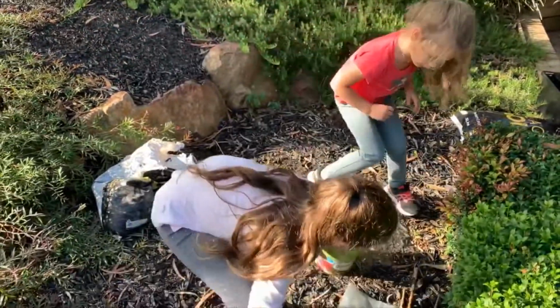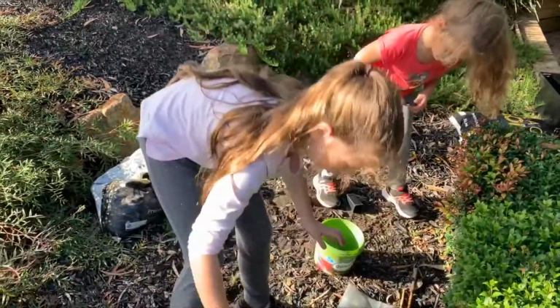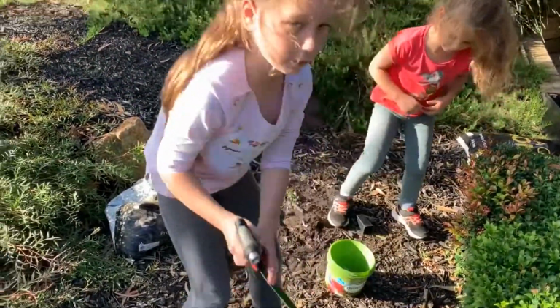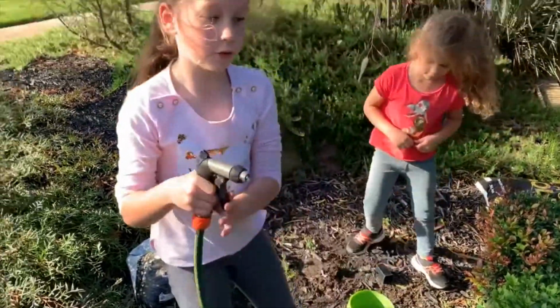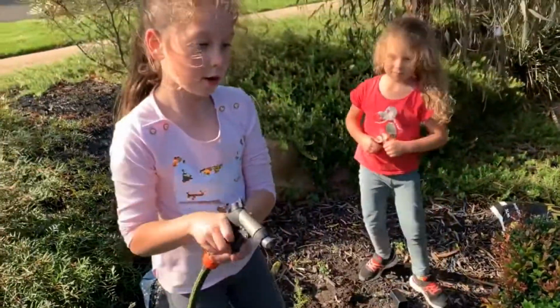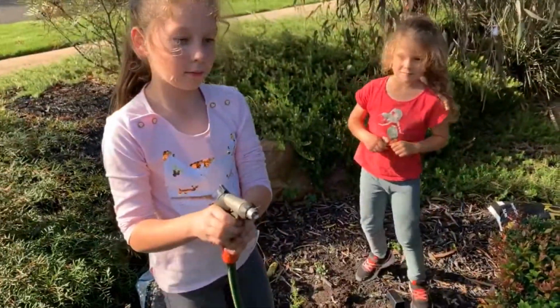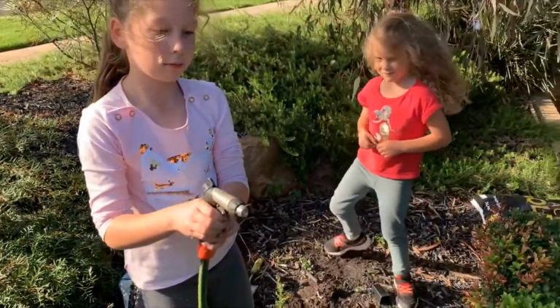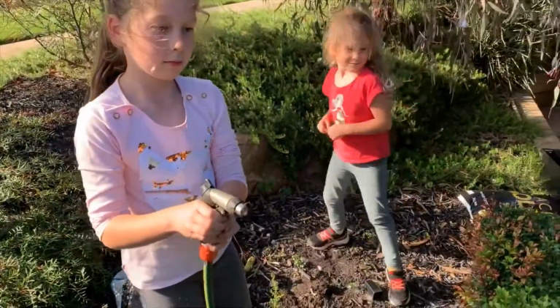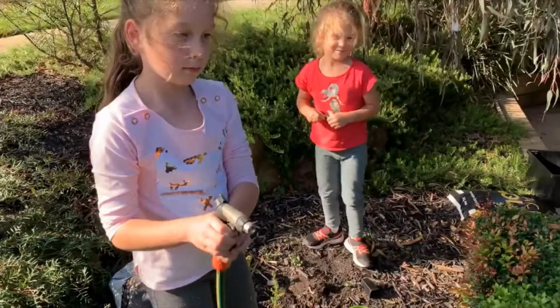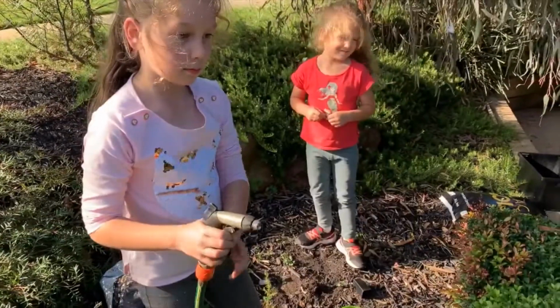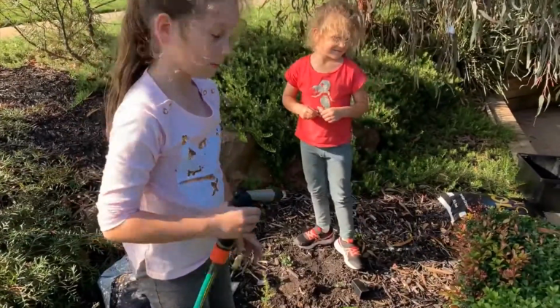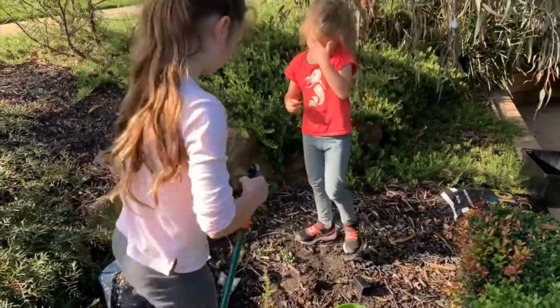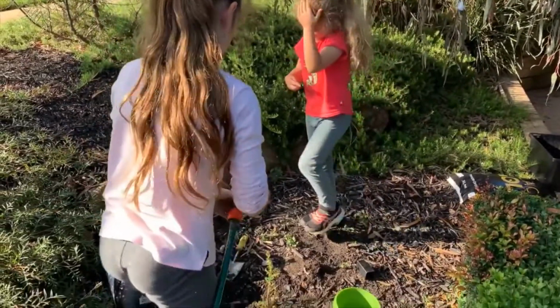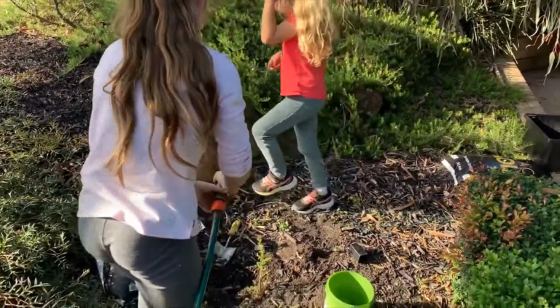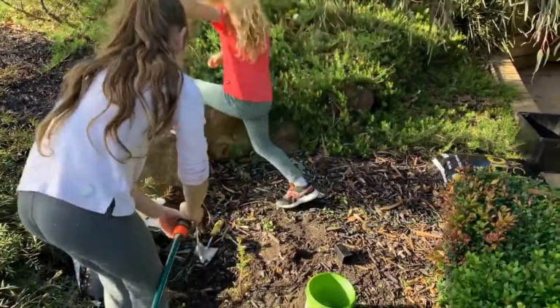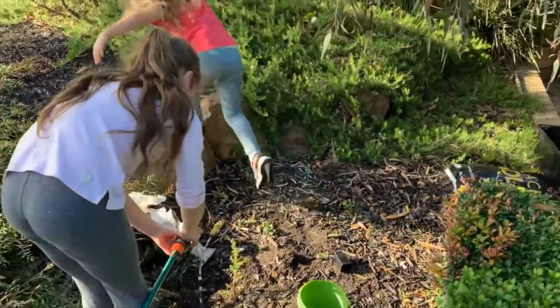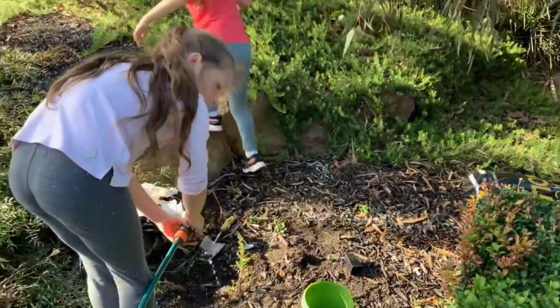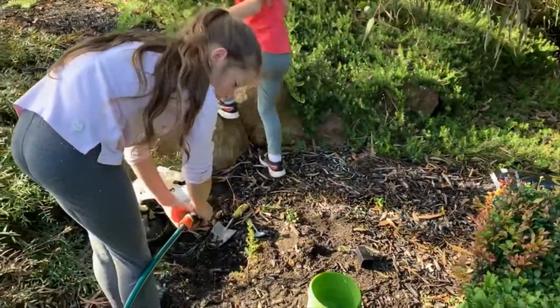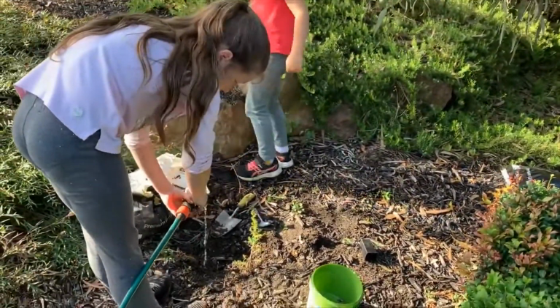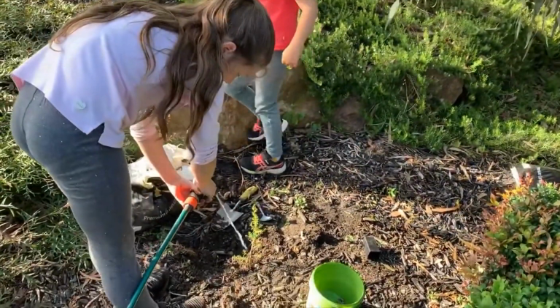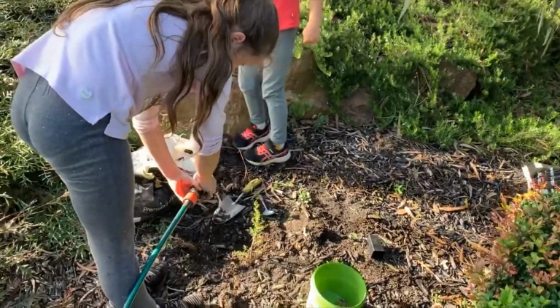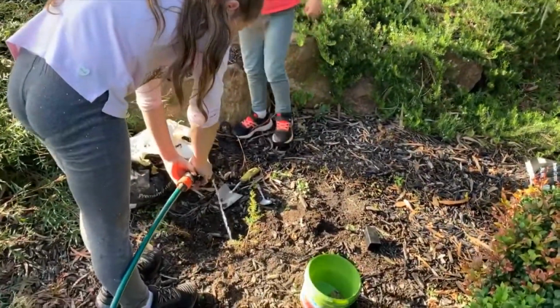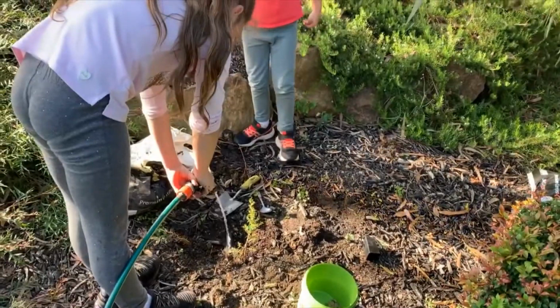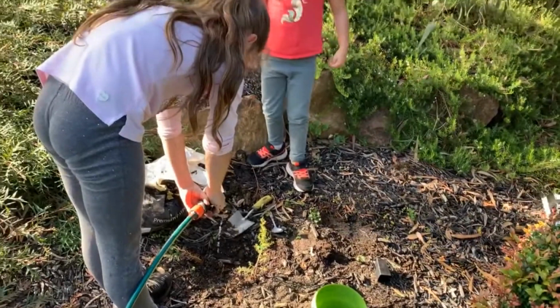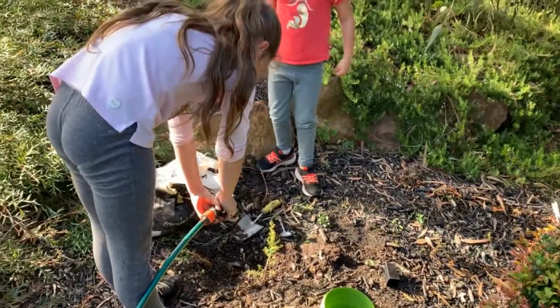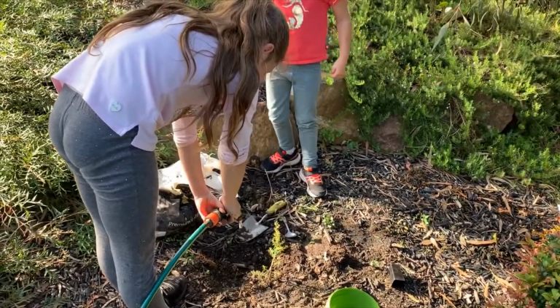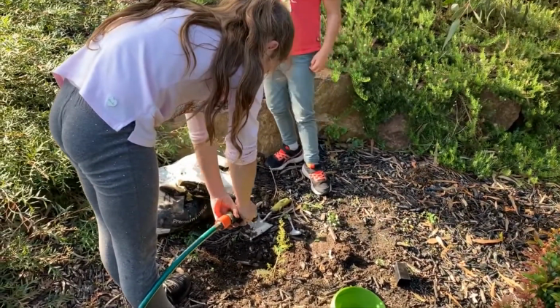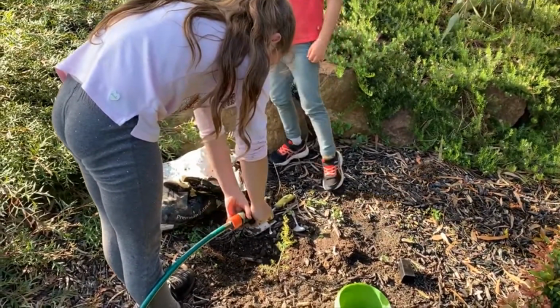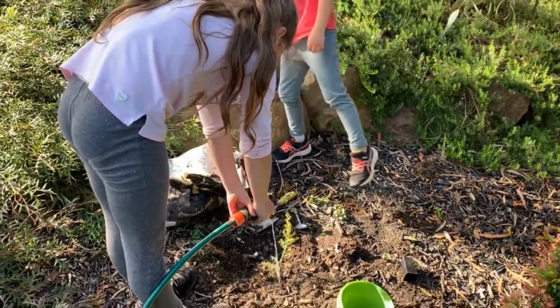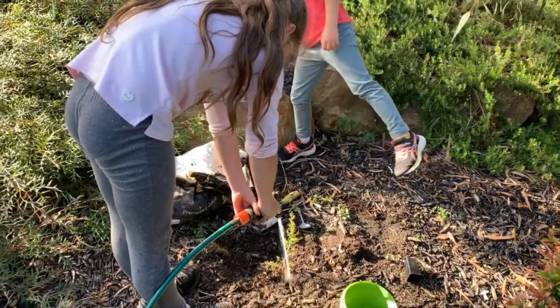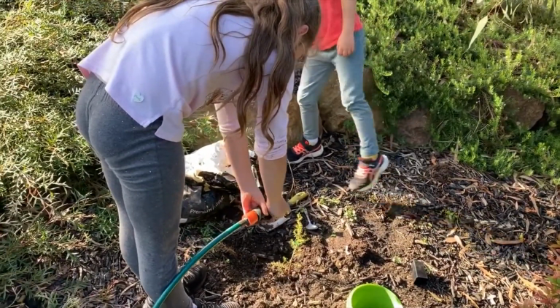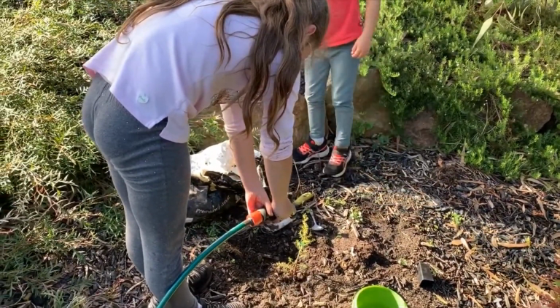So now we have the water. We're going to water it — not too much, just enough so it can drink.